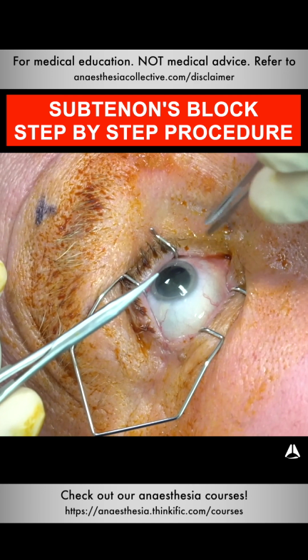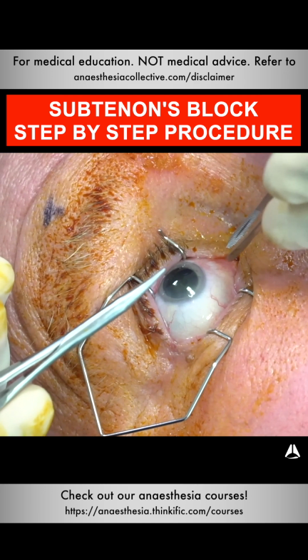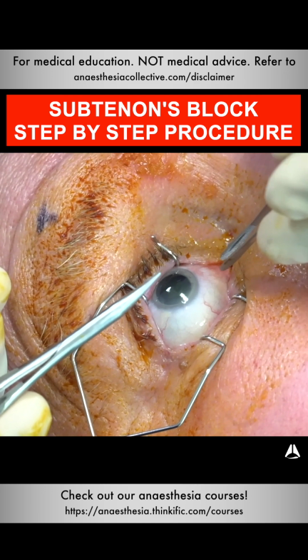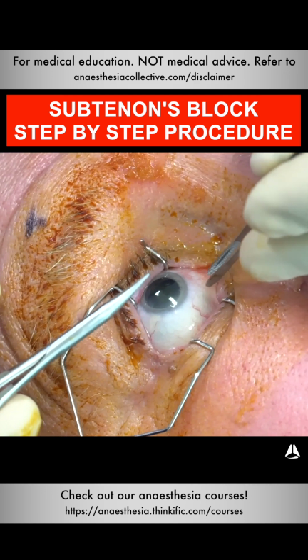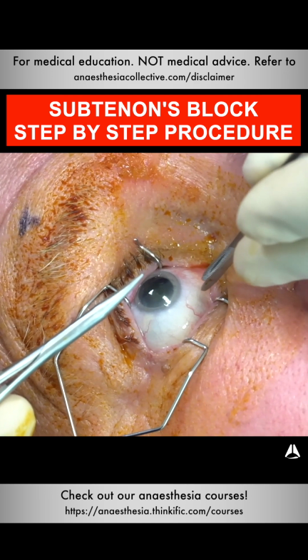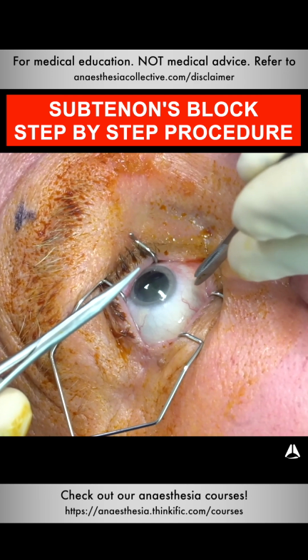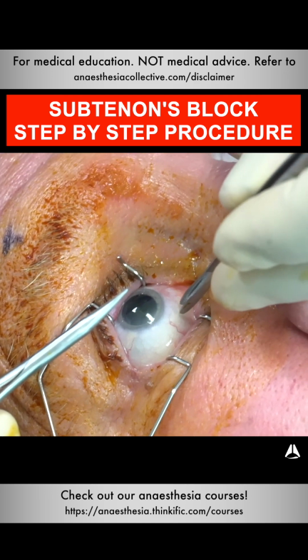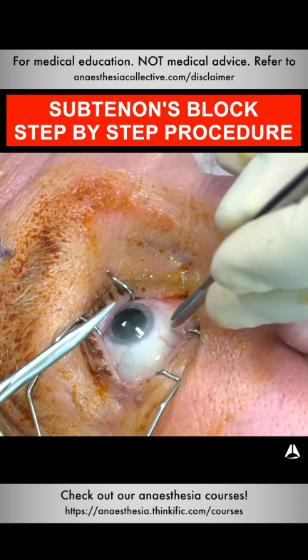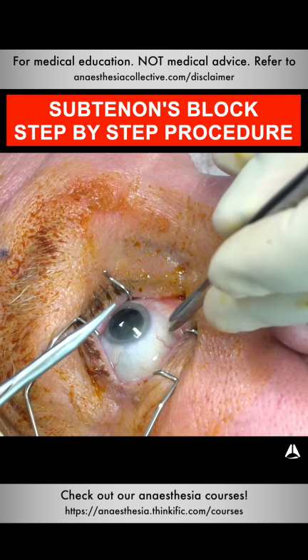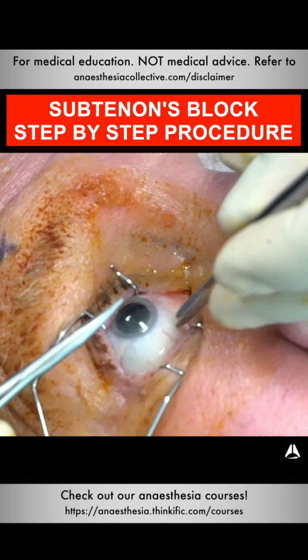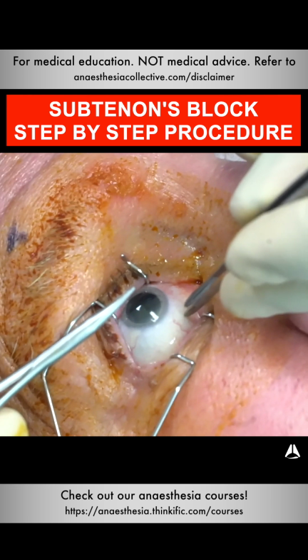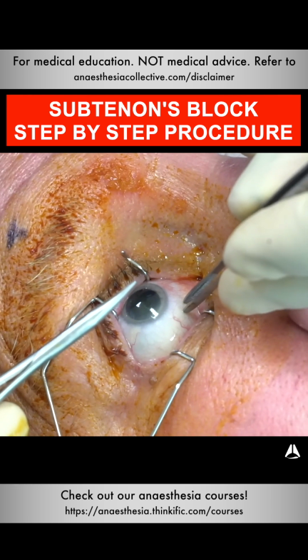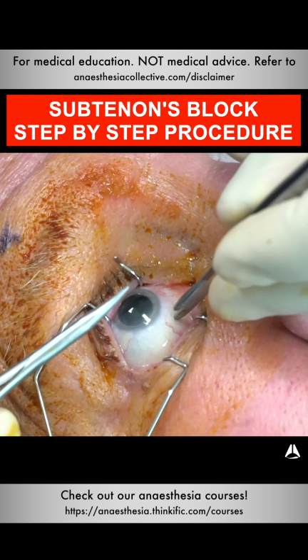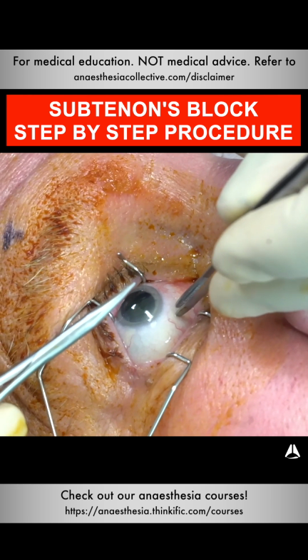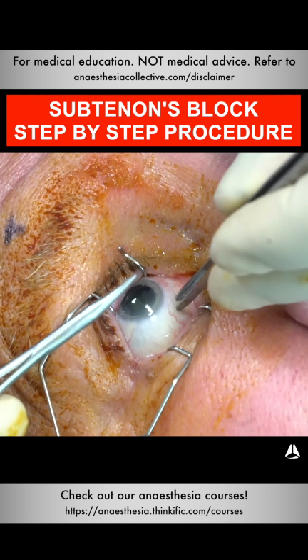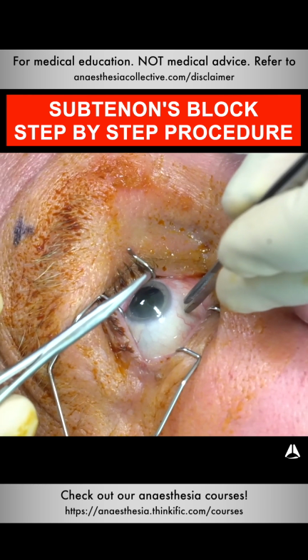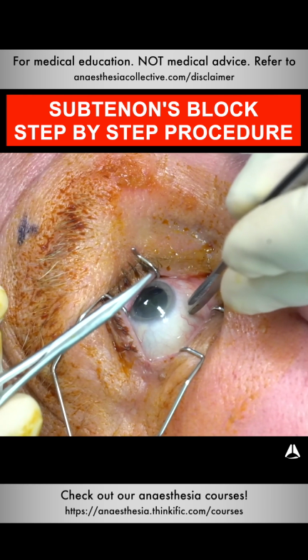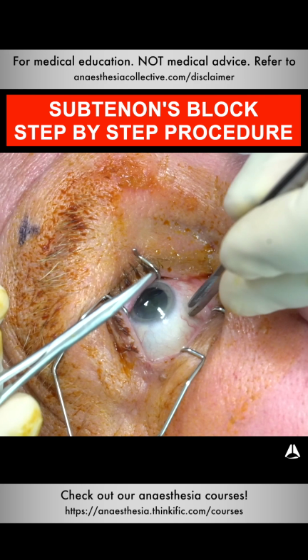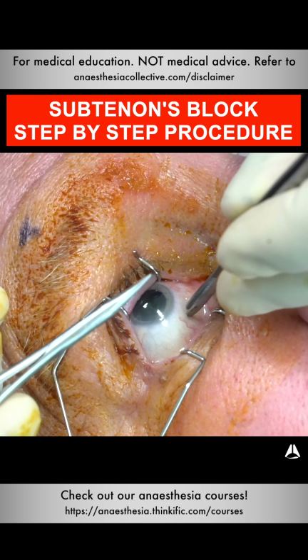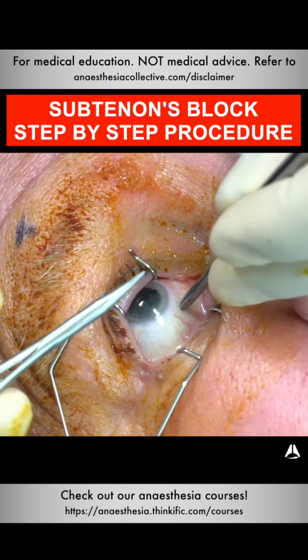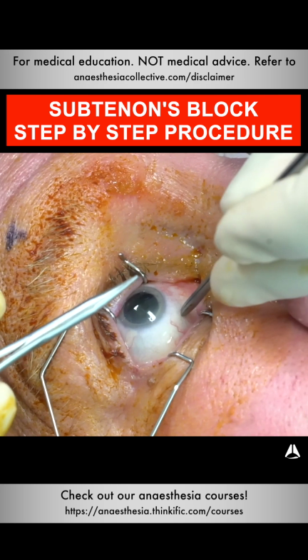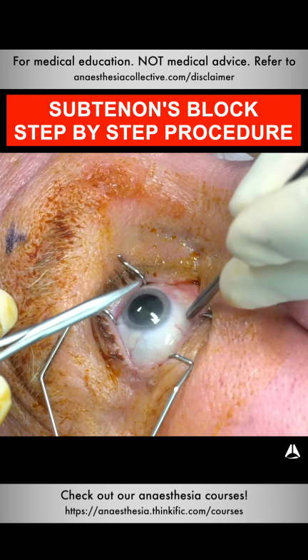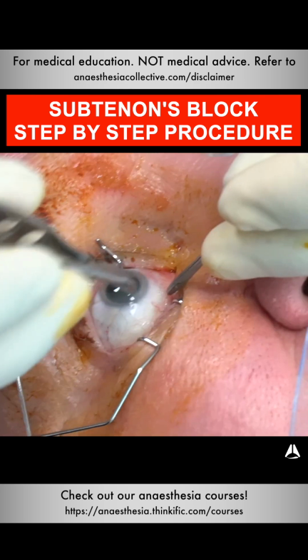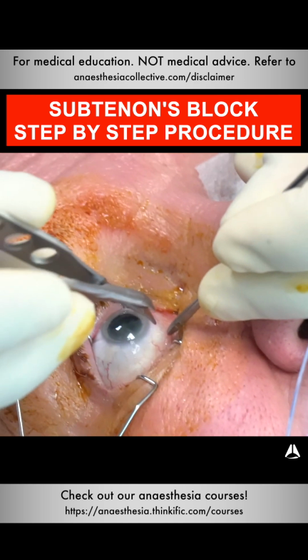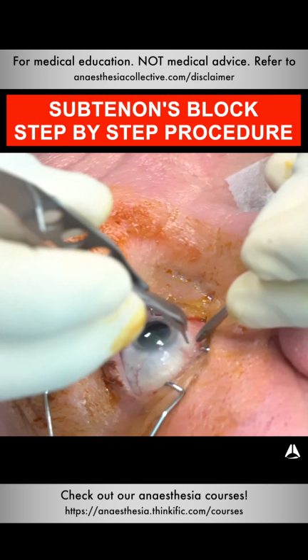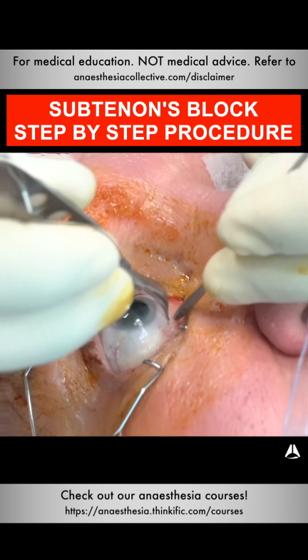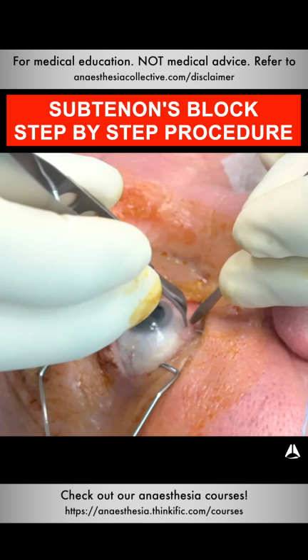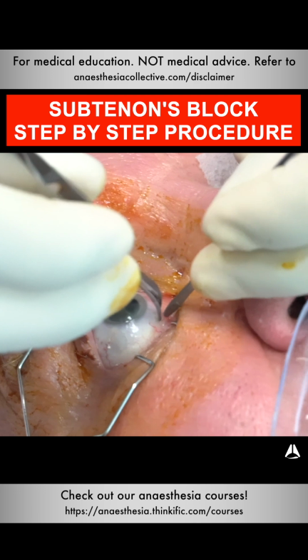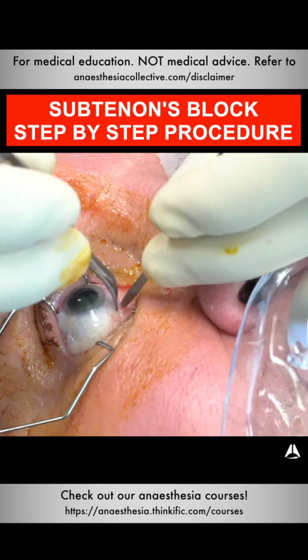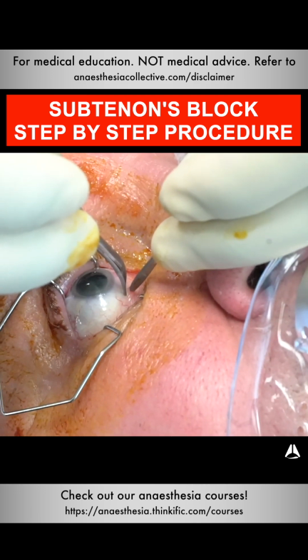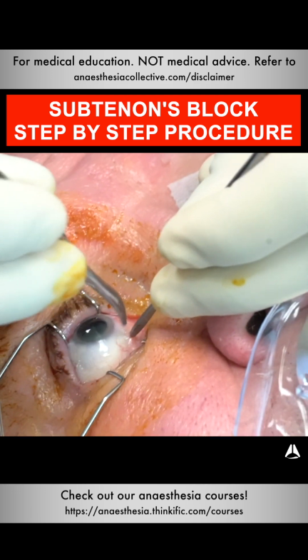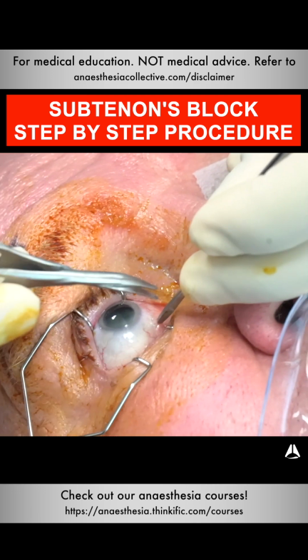Picking up of the conjunctiva is about seven millimeters from the edge of the iris. I'm in the inframedial quadrant. I press down and then lift up. I then use these scissors to go down onto the eyeball and make a small incision.